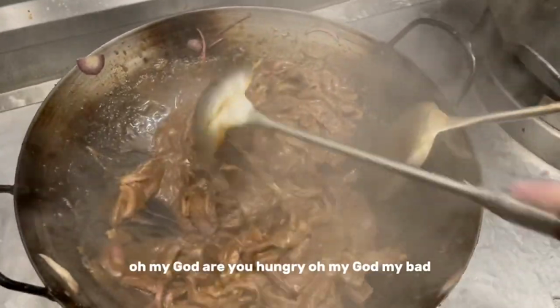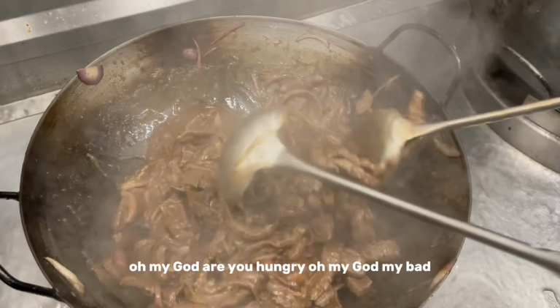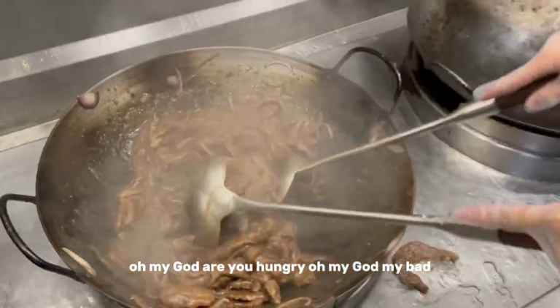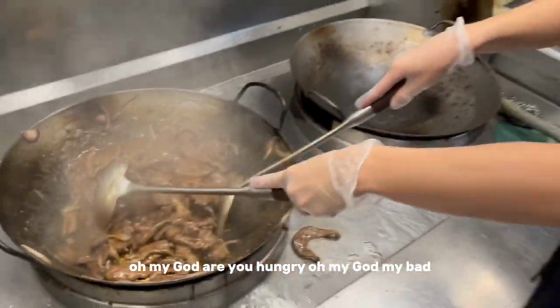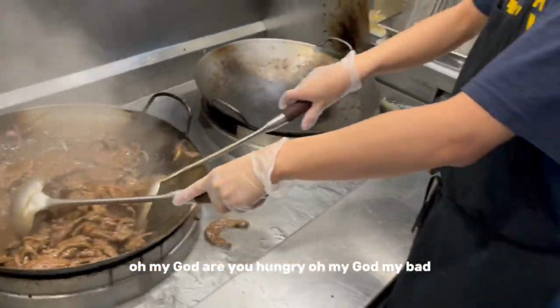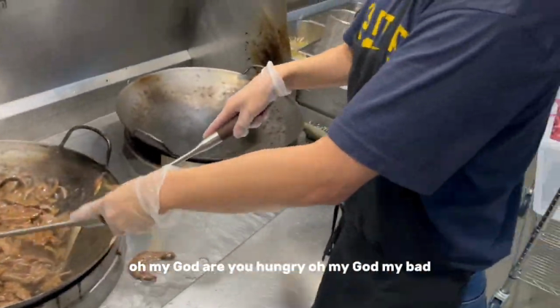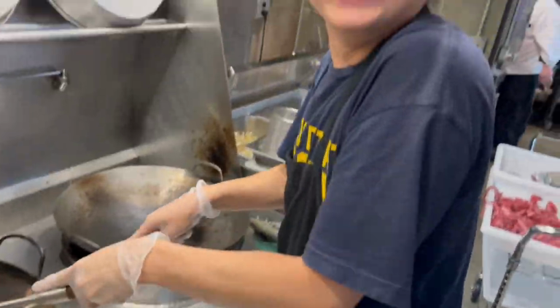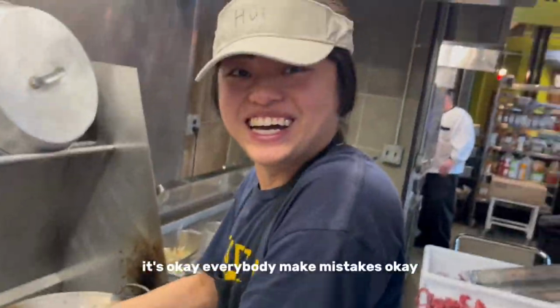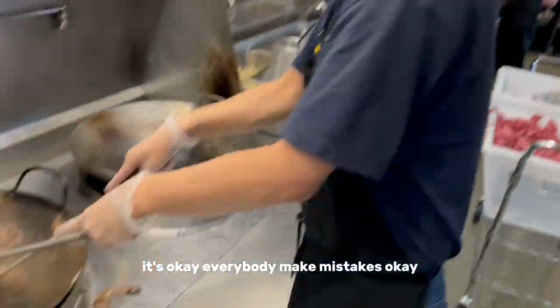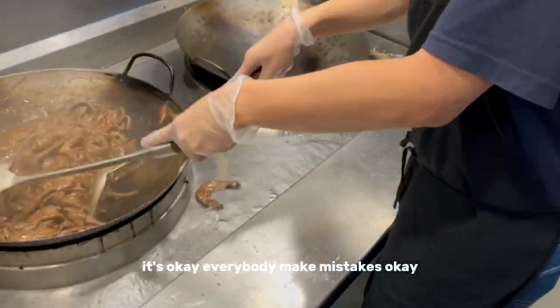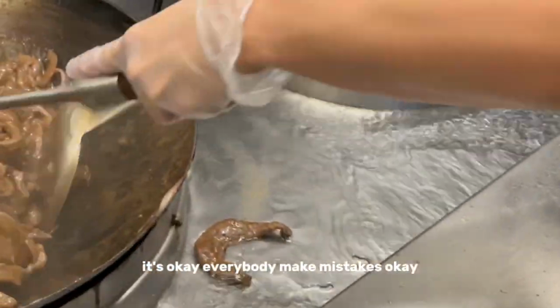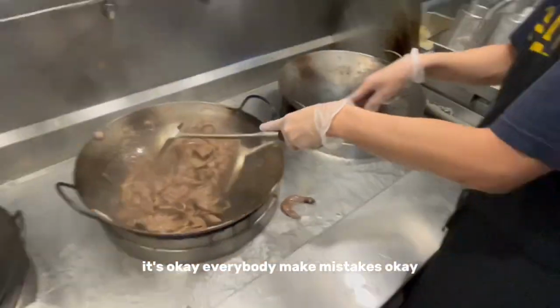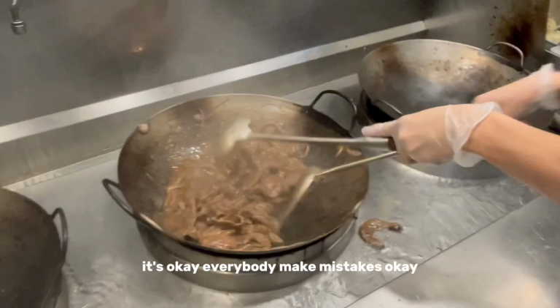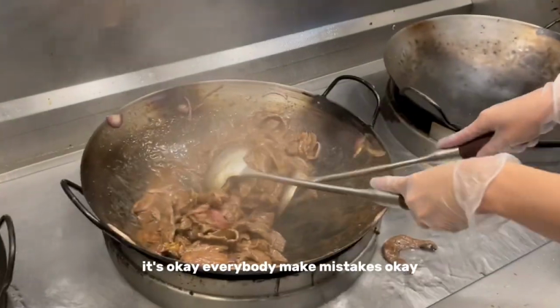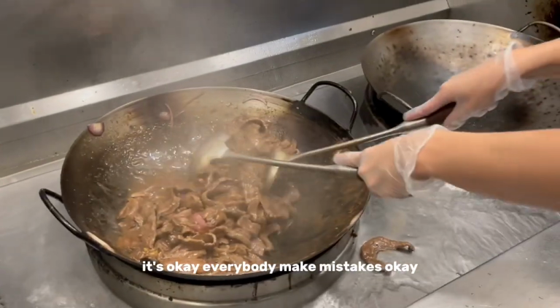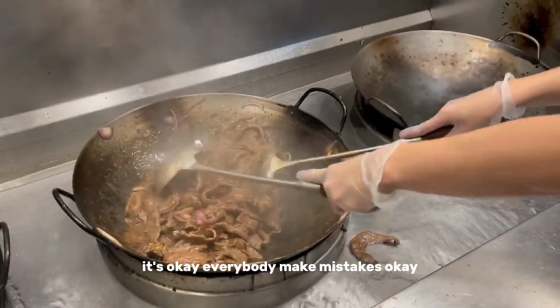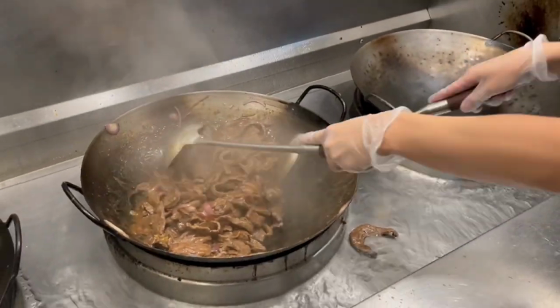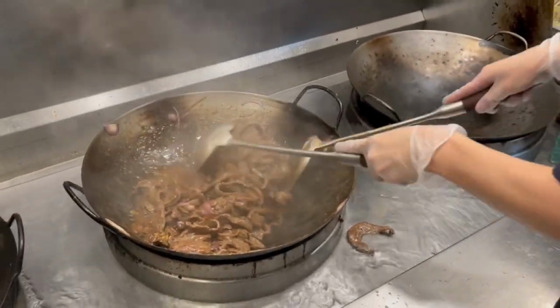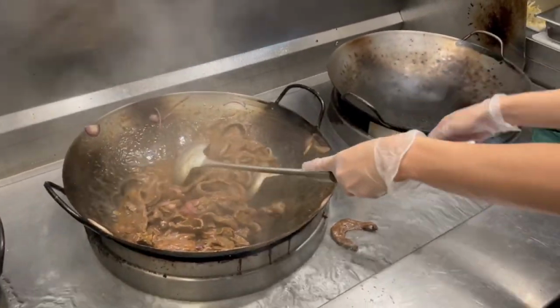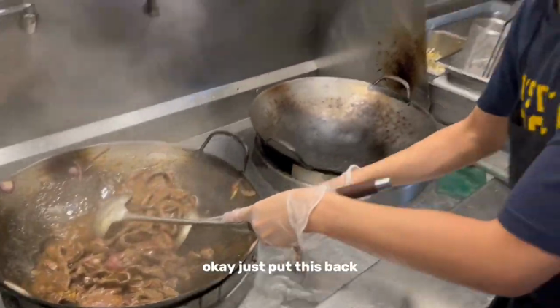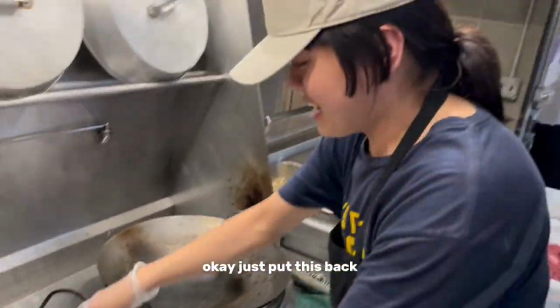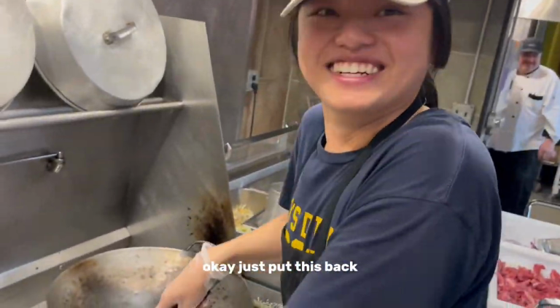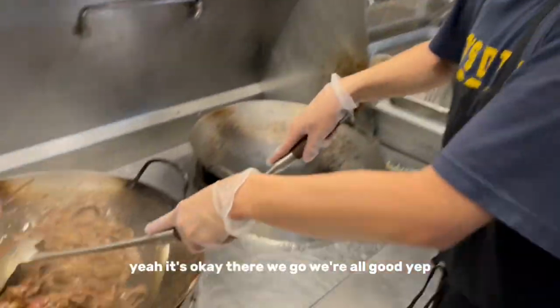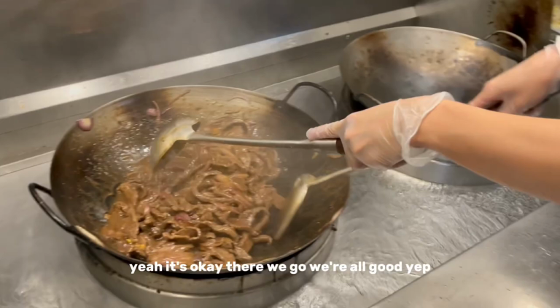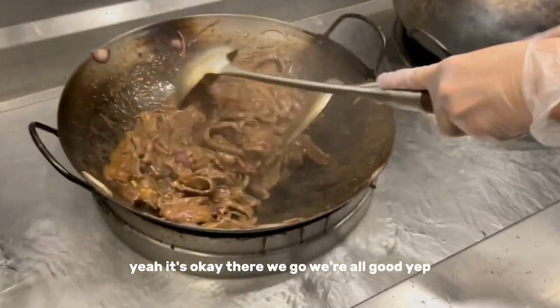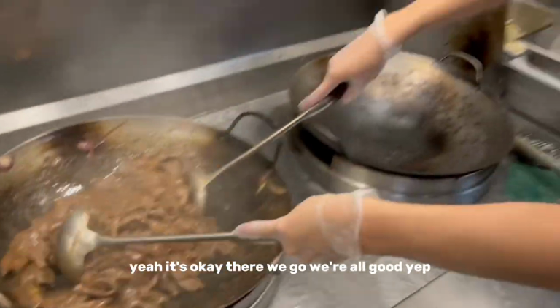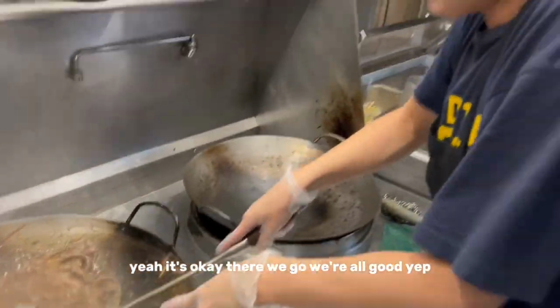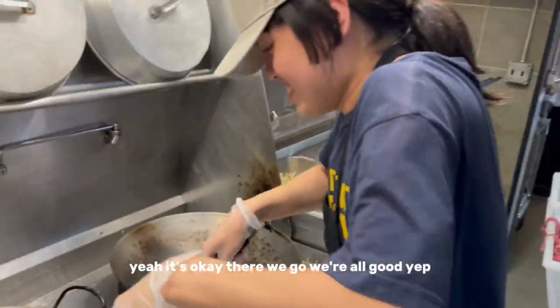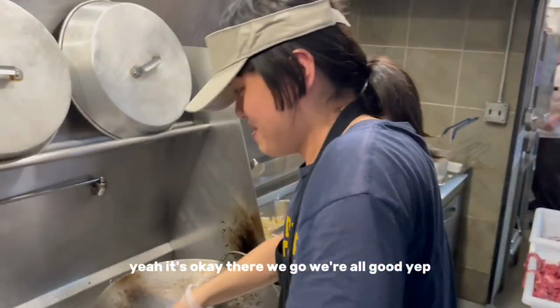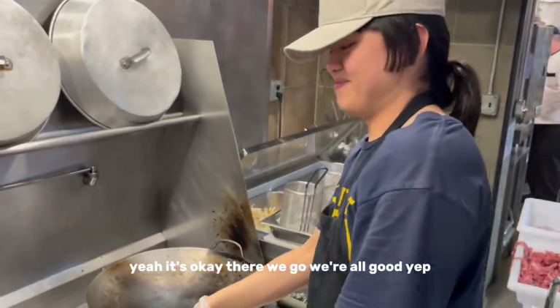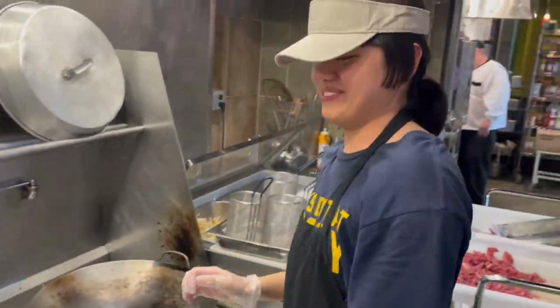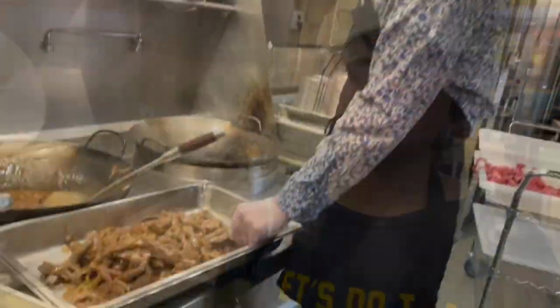Oh my god, are you hungry? Oh my god, my bad. It's okay, everybody makes mistakes sometimes. Okay, just put this back. Yeah, okay, there we go, we're all good. Thank you.